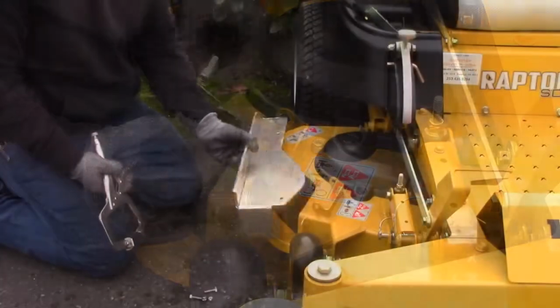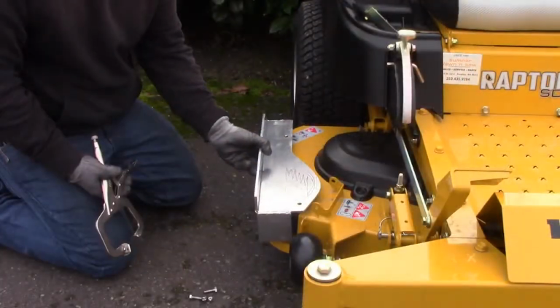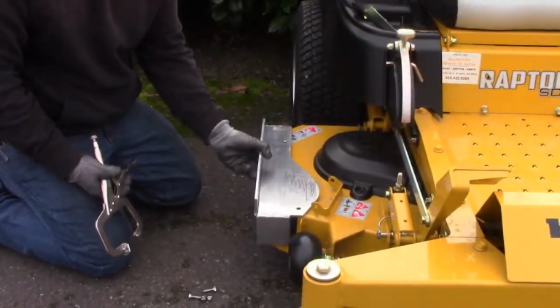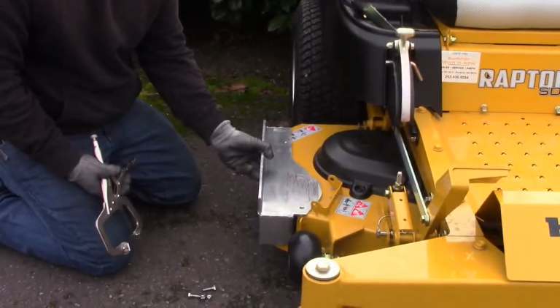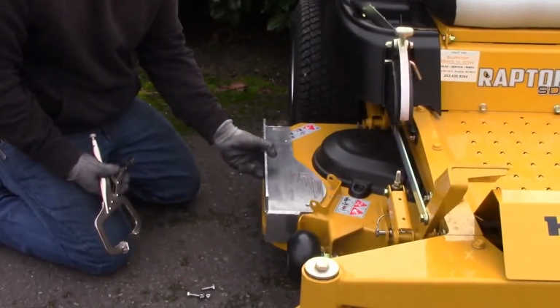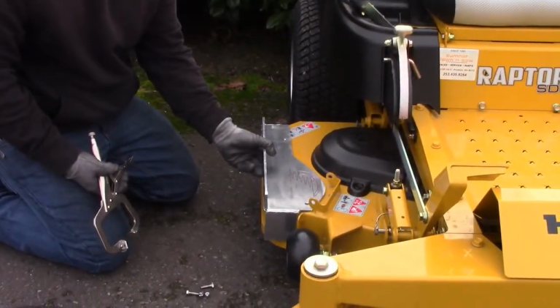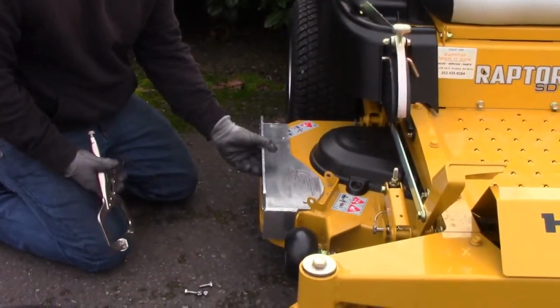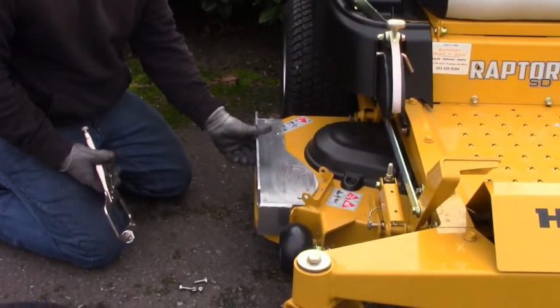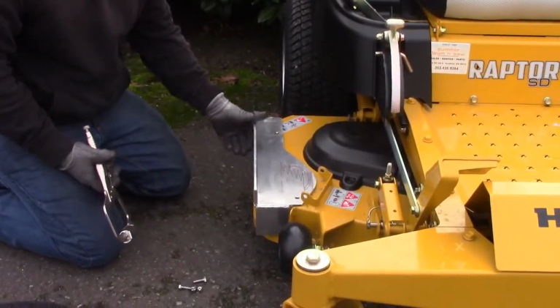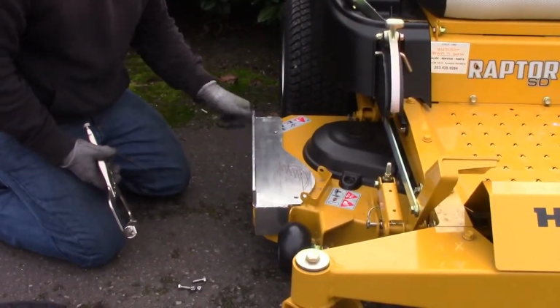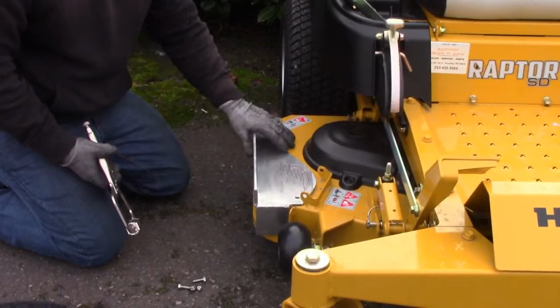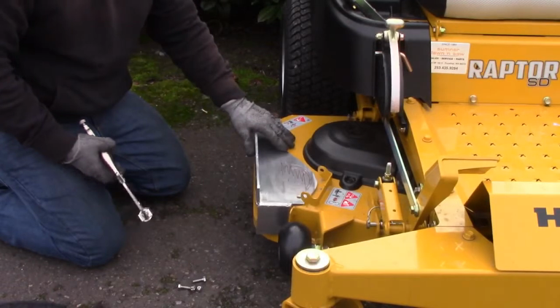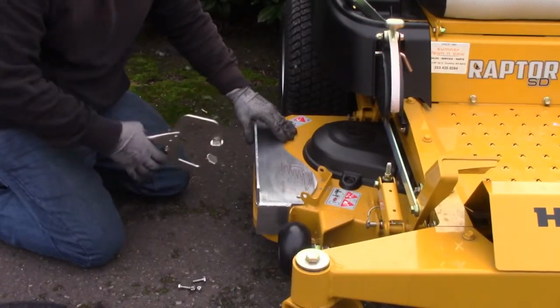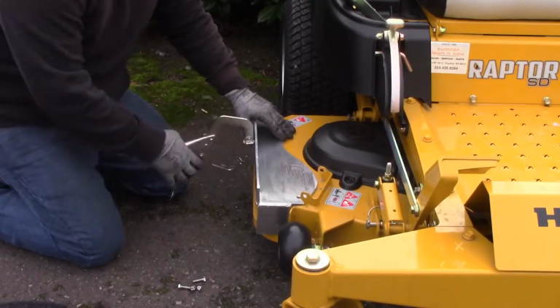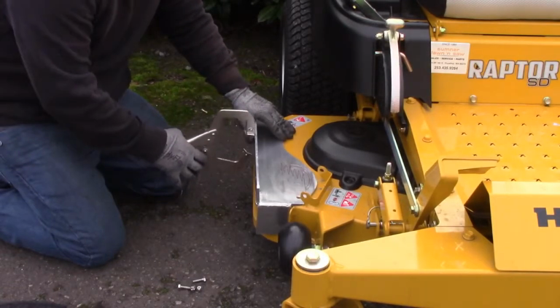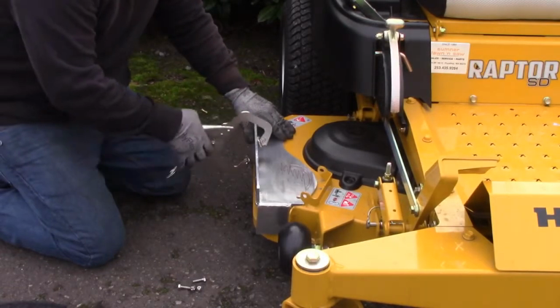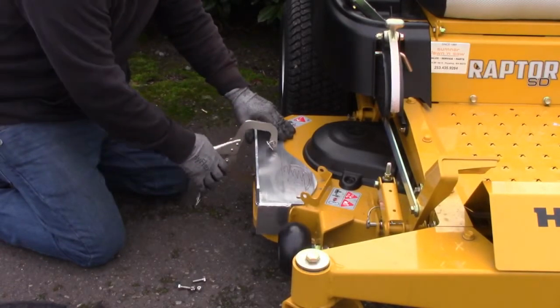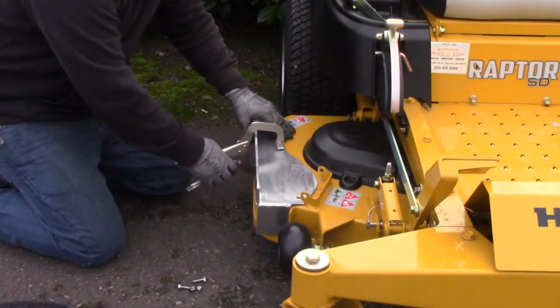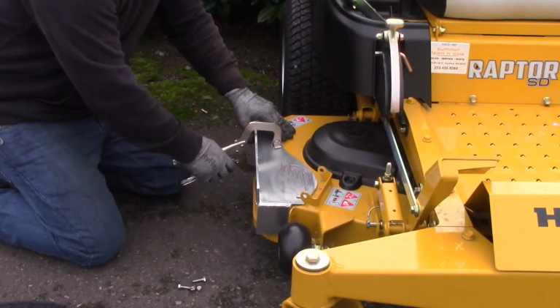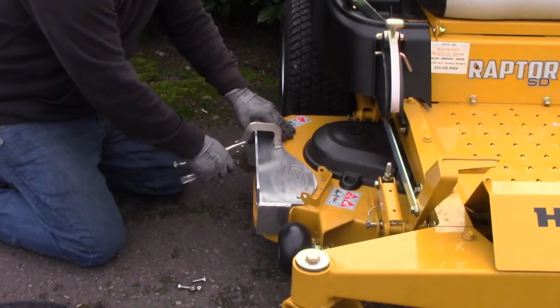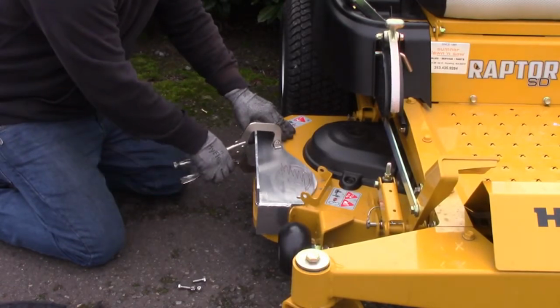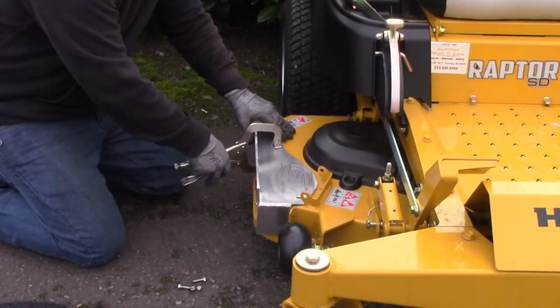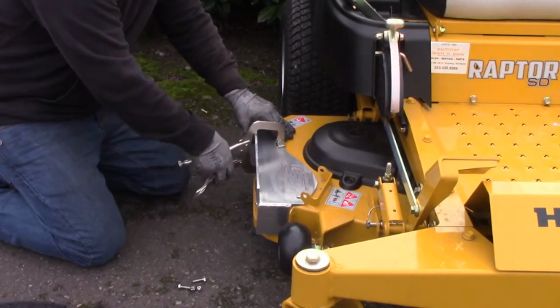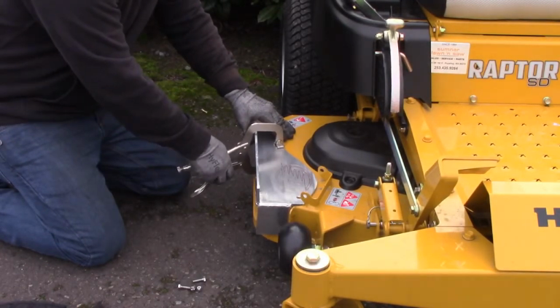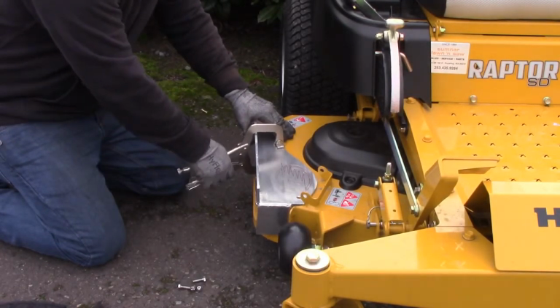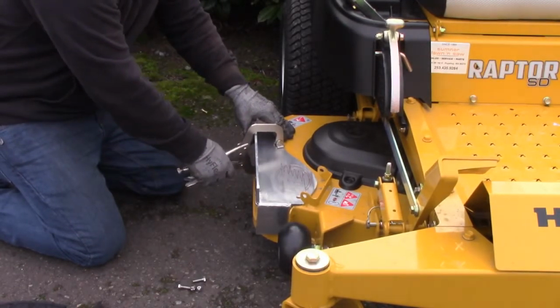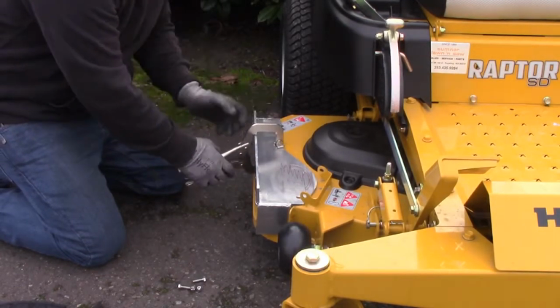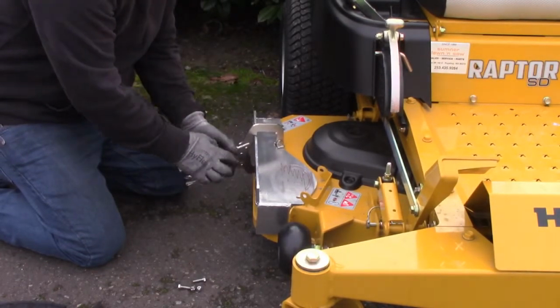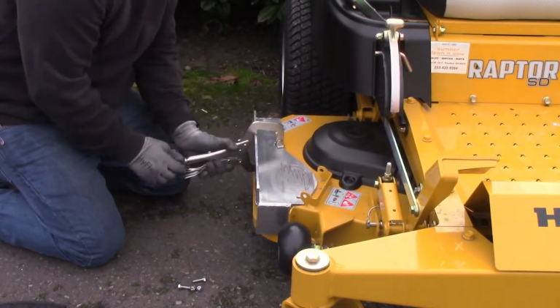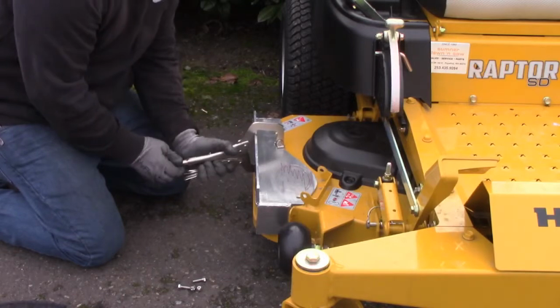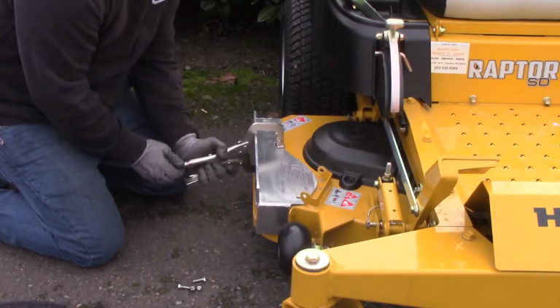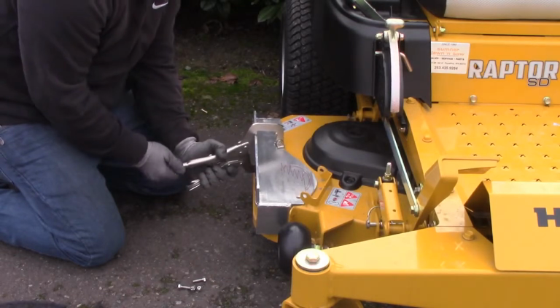Firstly, place your adapter onto your mower deck. Align it so it fits snugly against the discharge. Take your C-clamps and clamp the adapter into place.